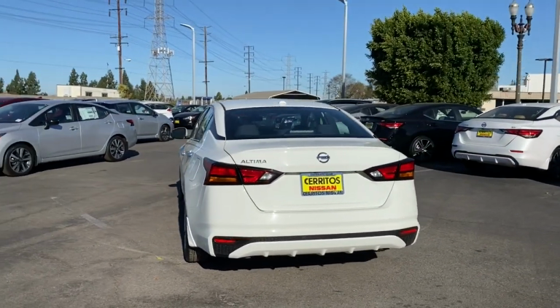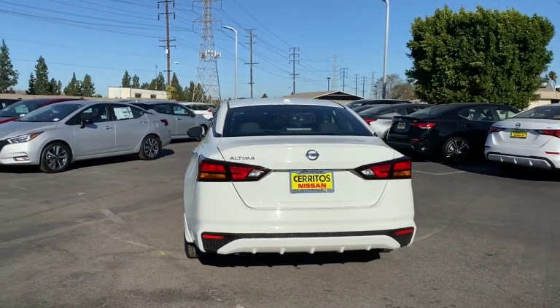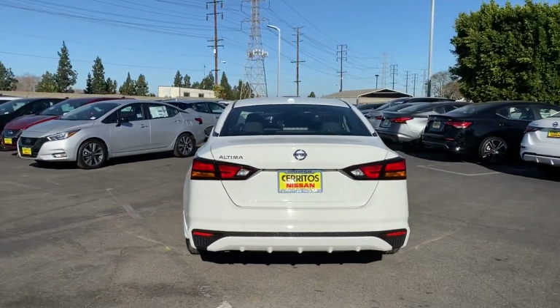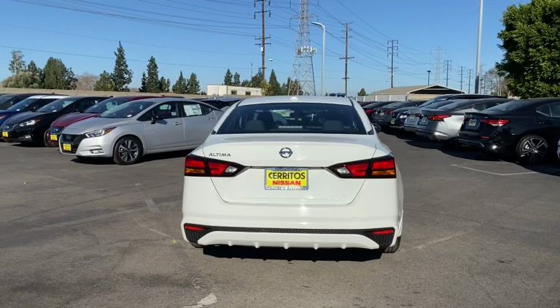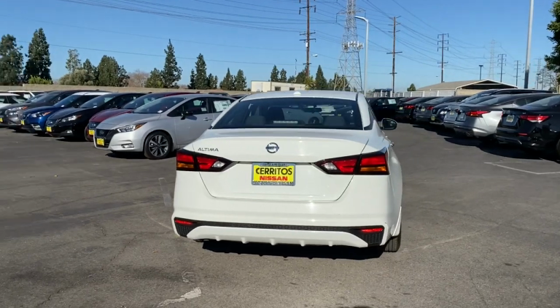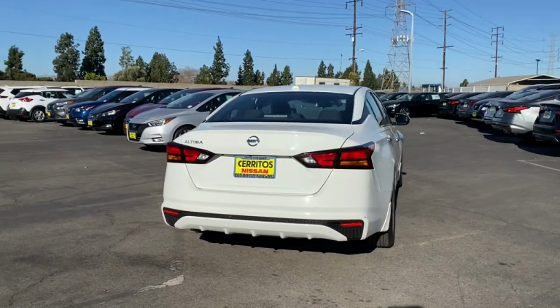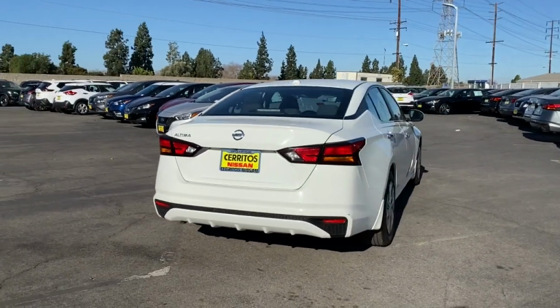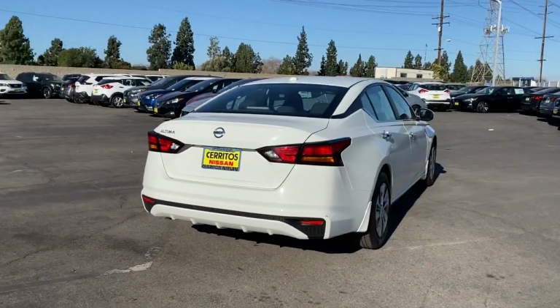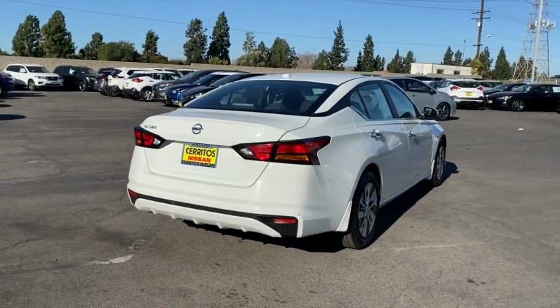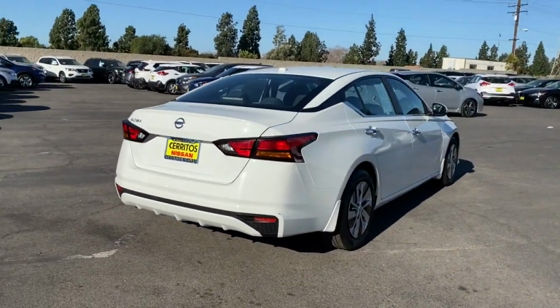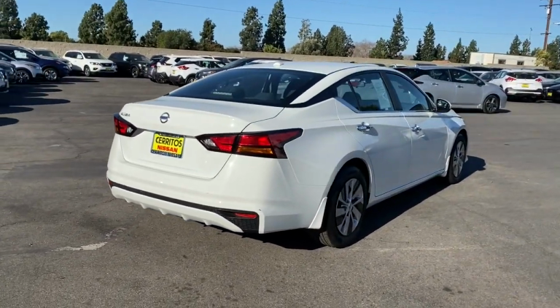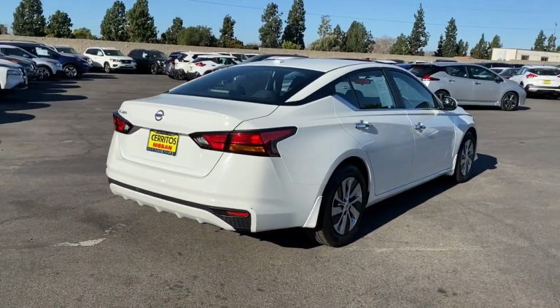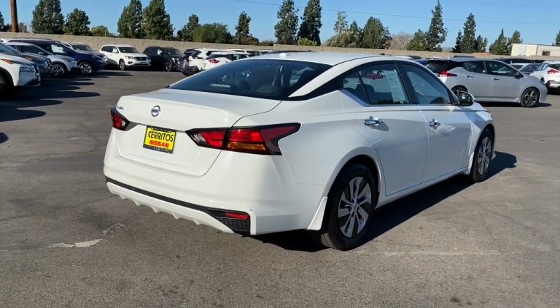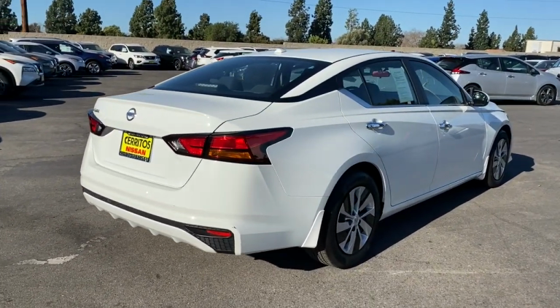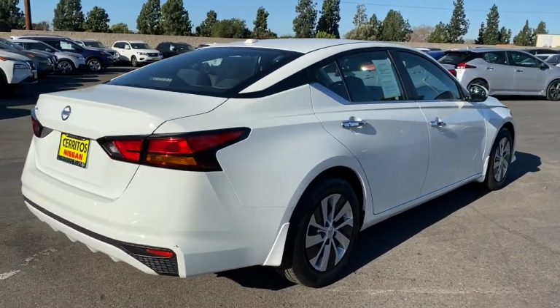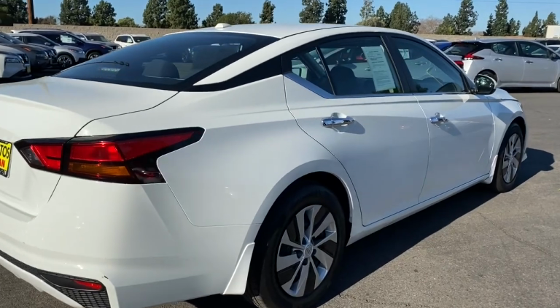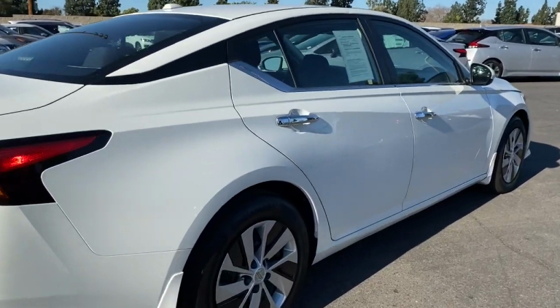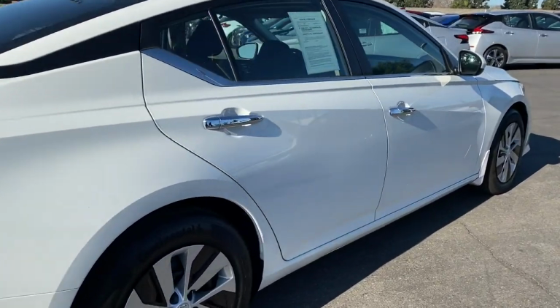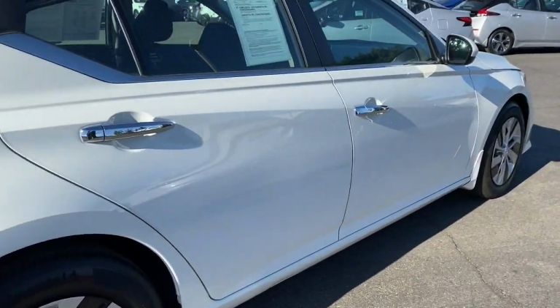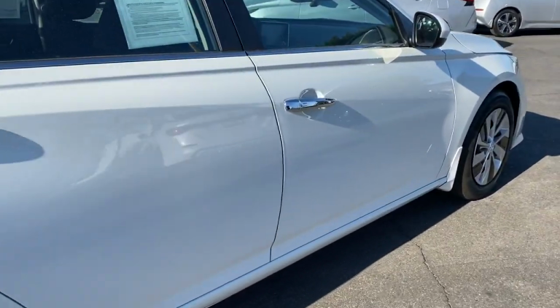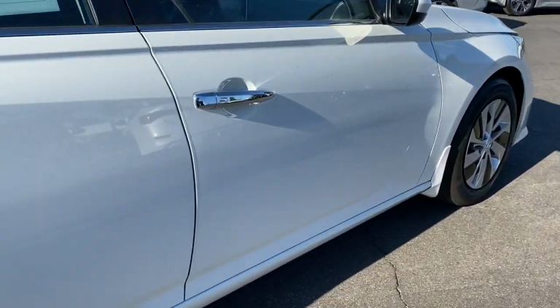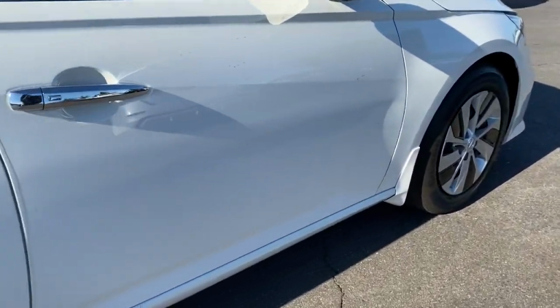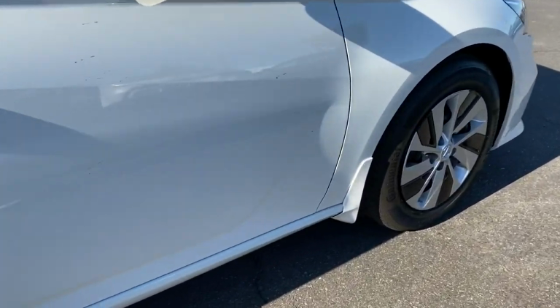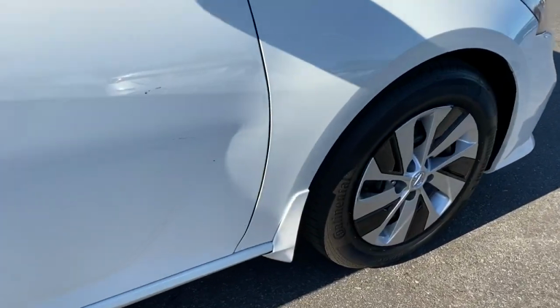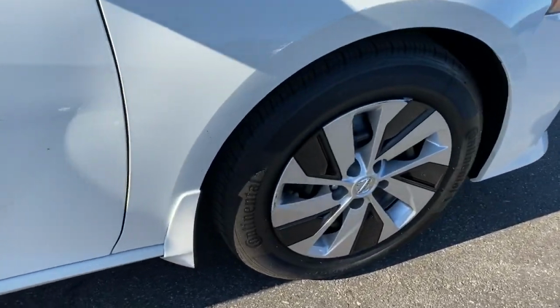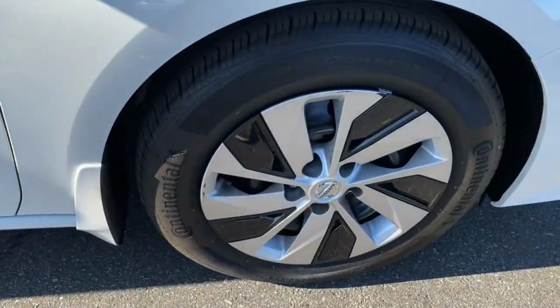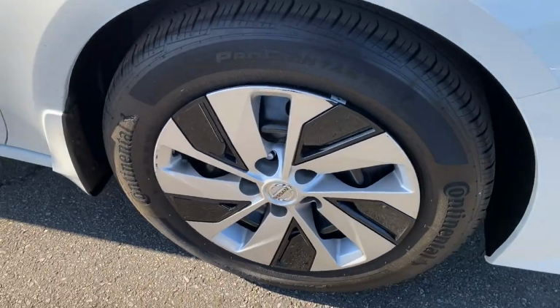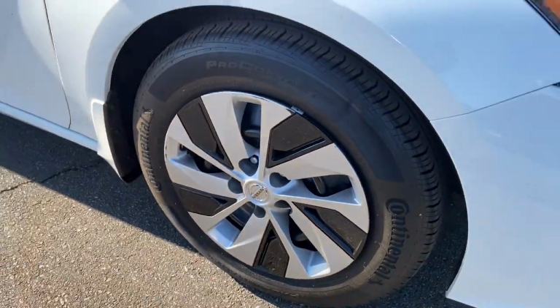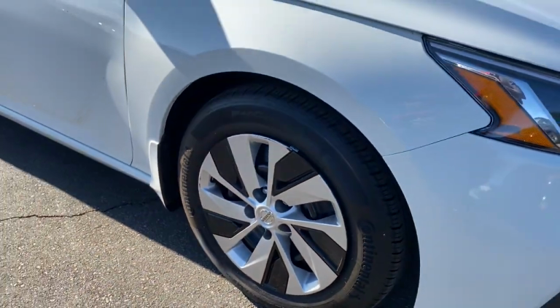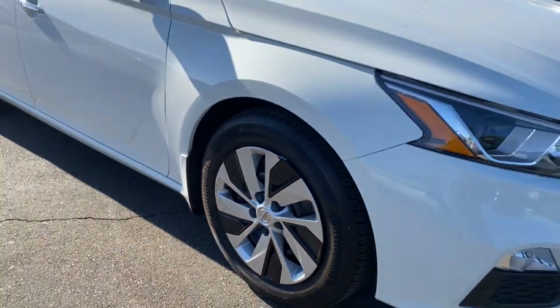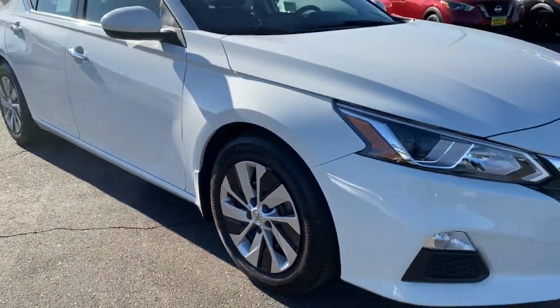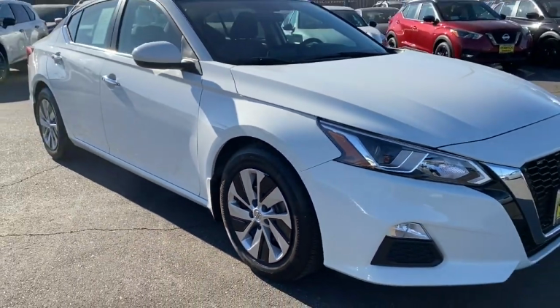Spacious comfort, active safety tech and connectivity, flexible layout, athletic performance, and available all-wheel drive. Set the stage for a confident and highly enjoyable driving experience. These are just some of the great options this vehicle comes with.